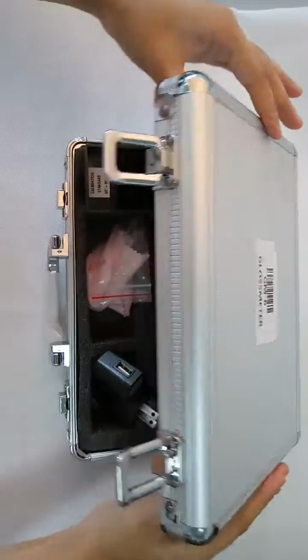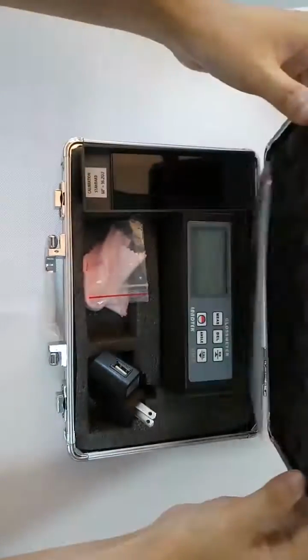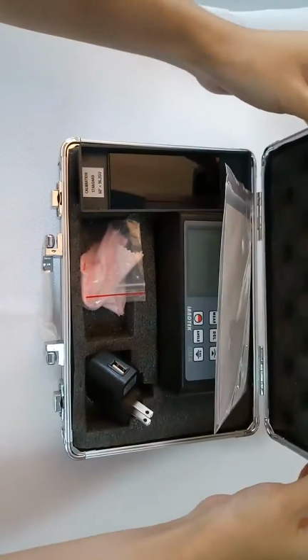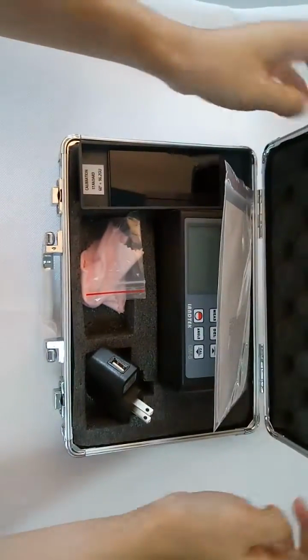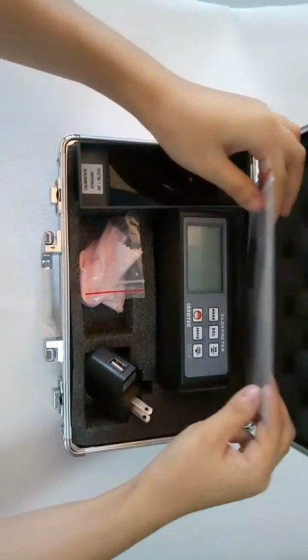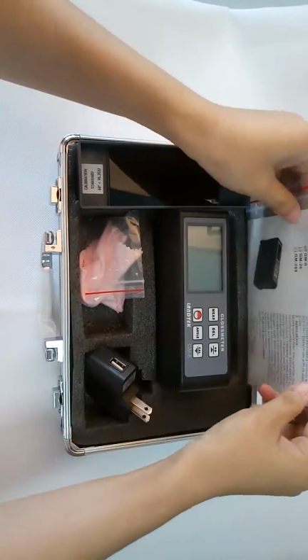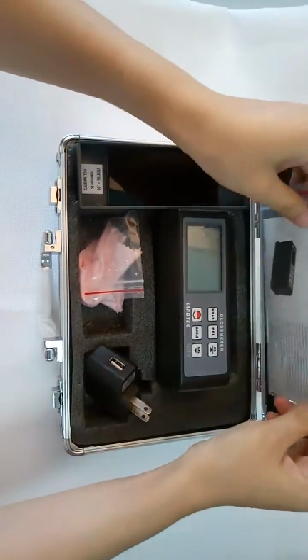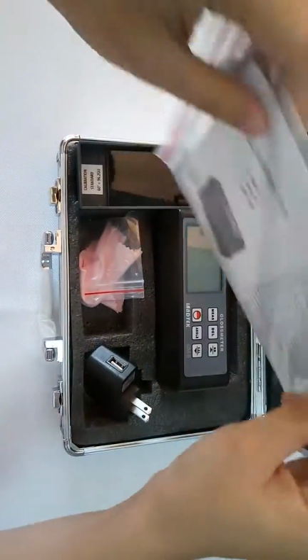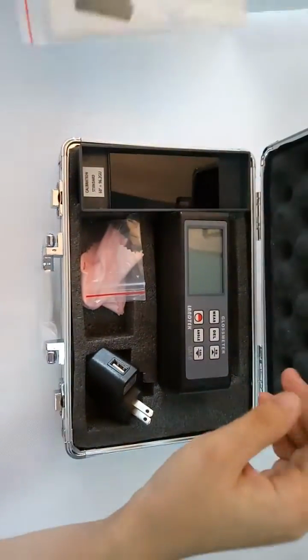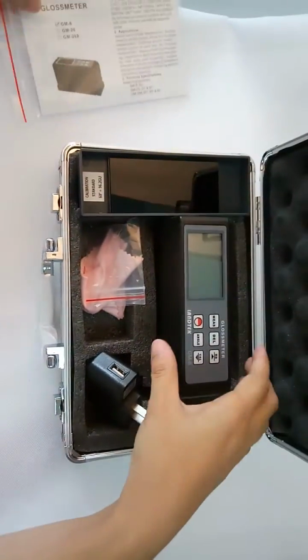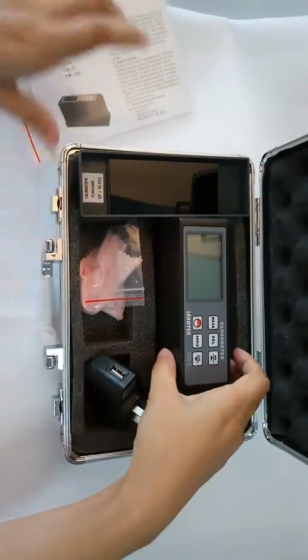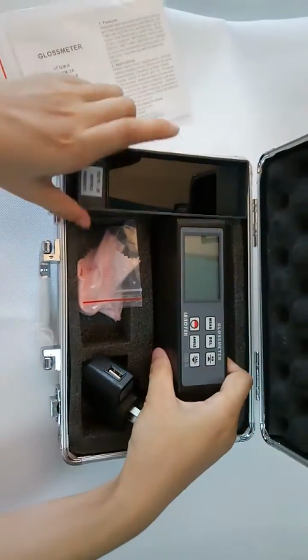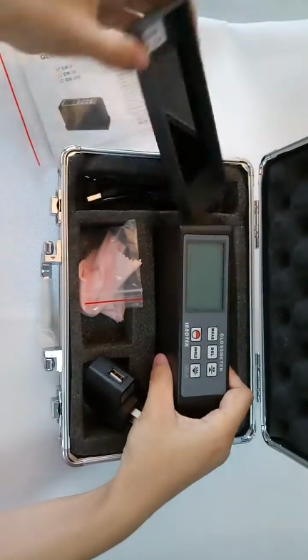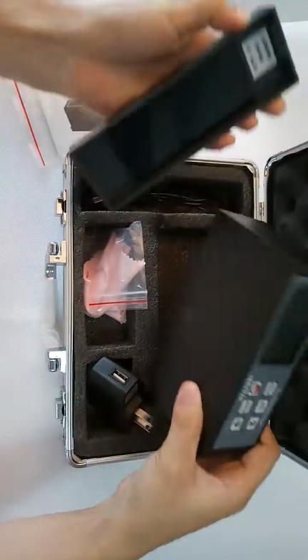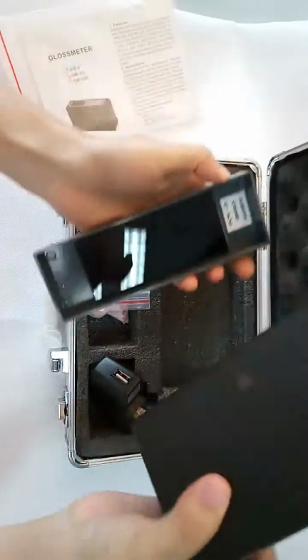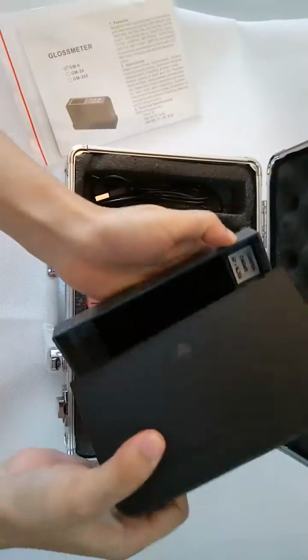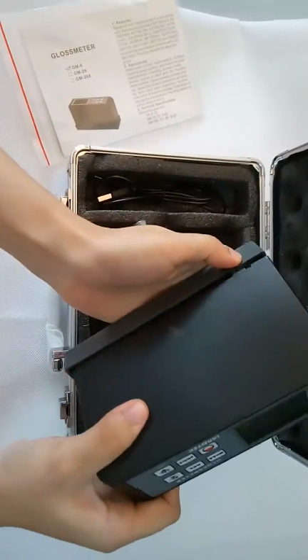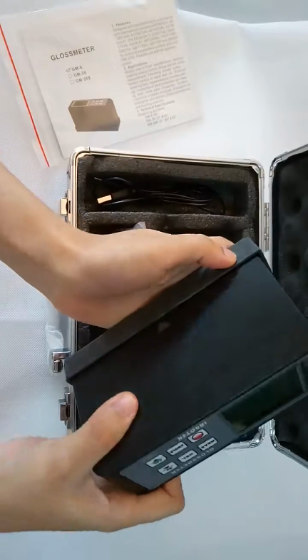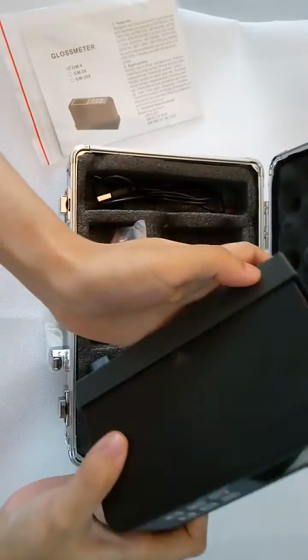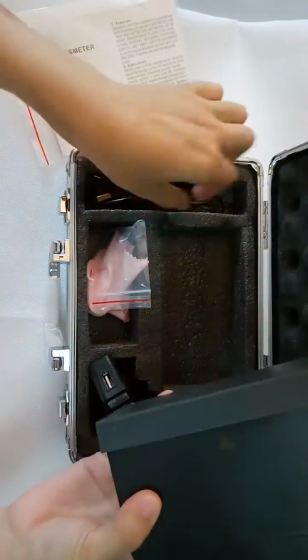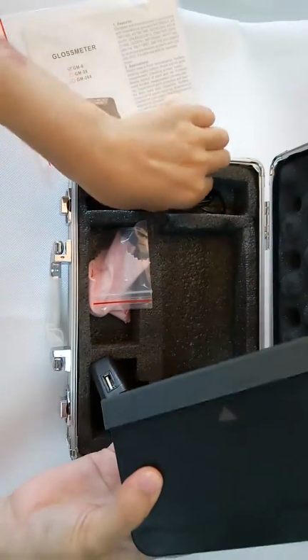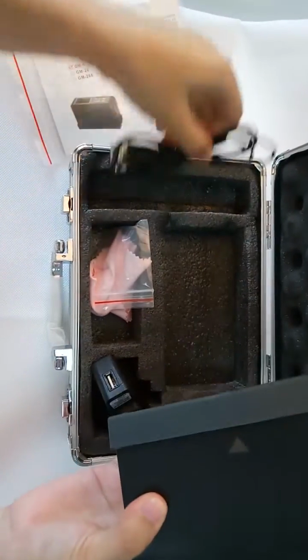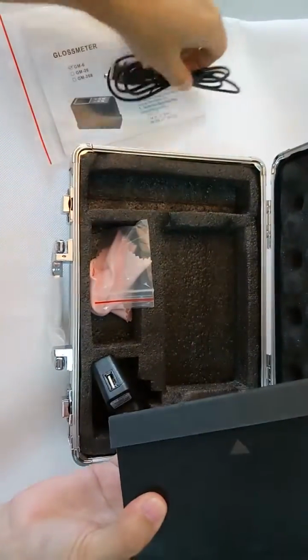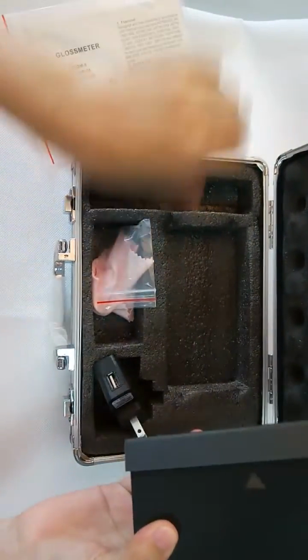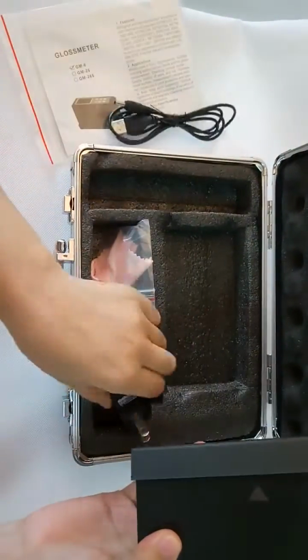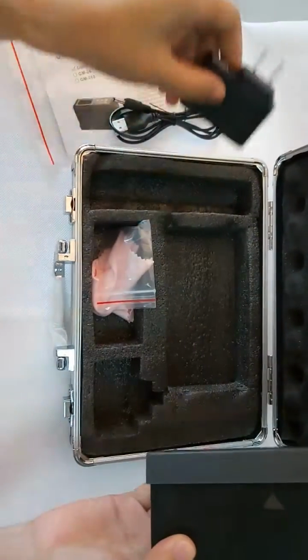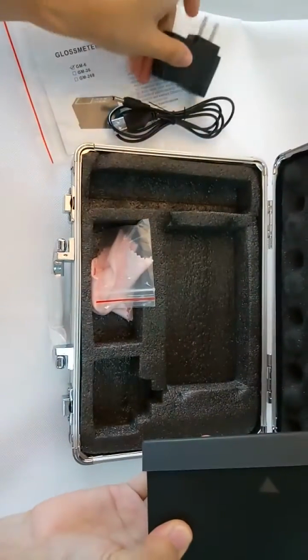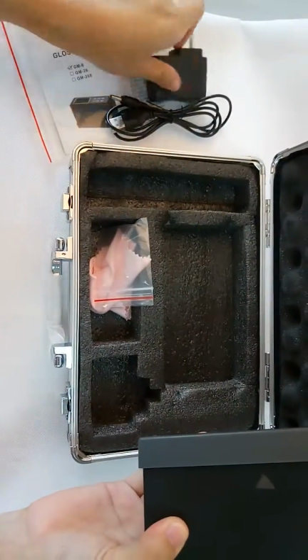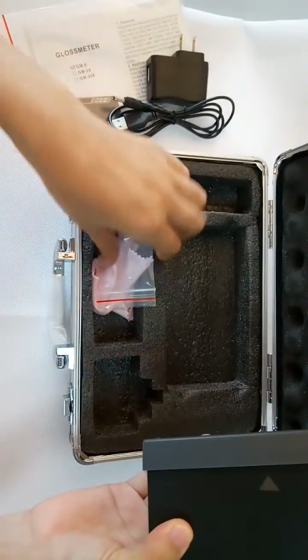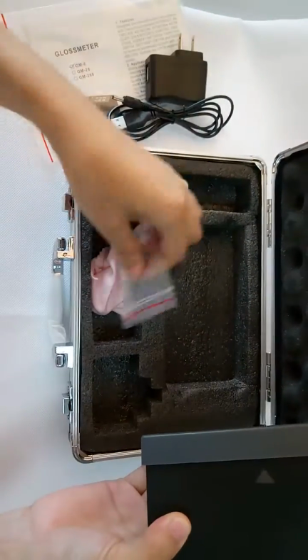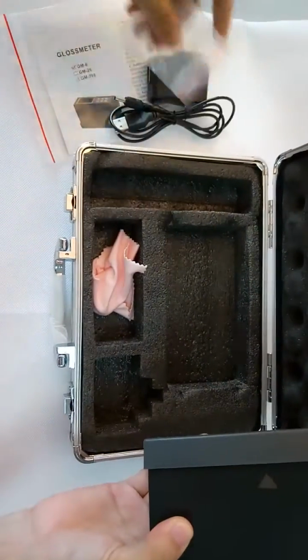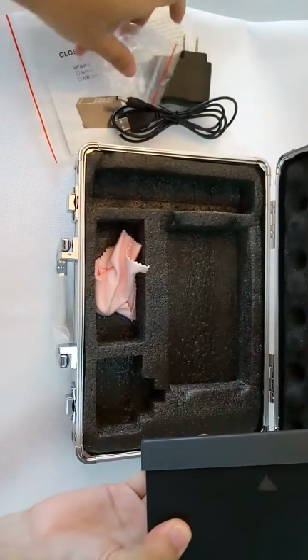This is the user manual, the device, and a calibration tile. This is the power adapter to recharge the device.